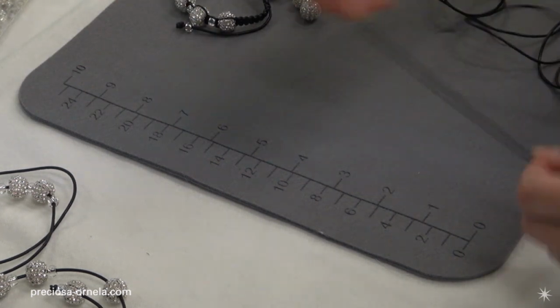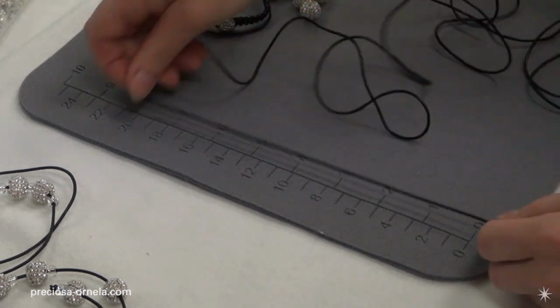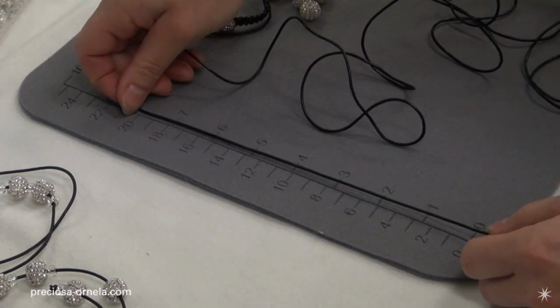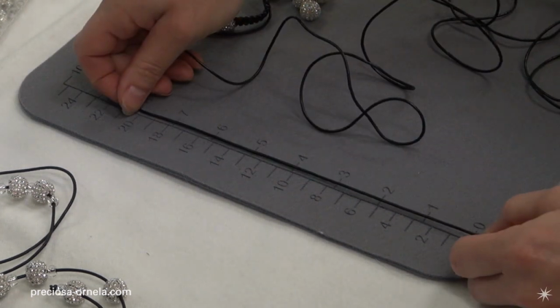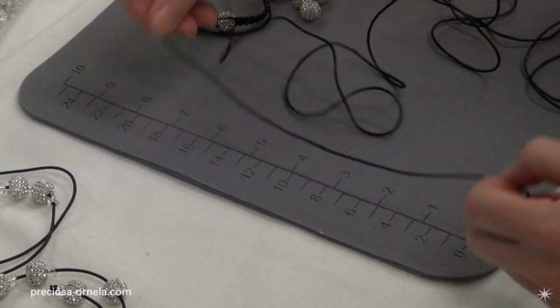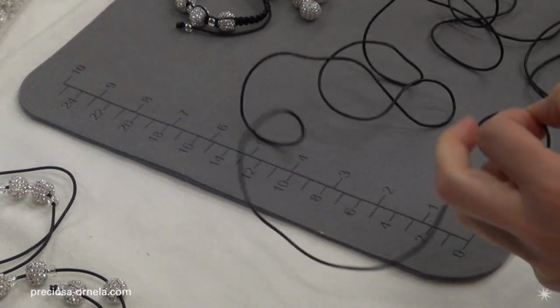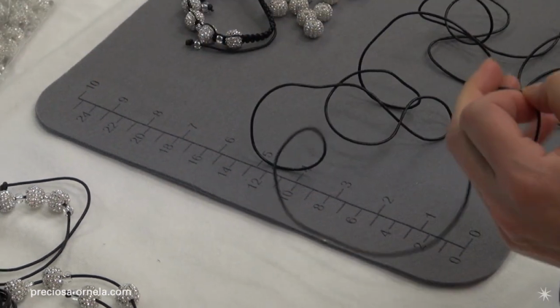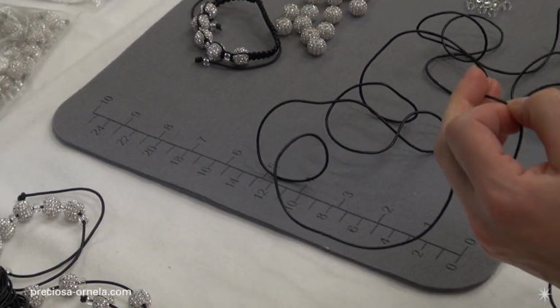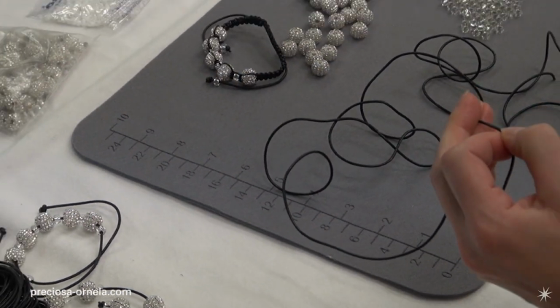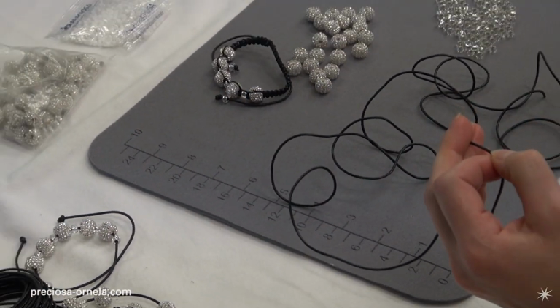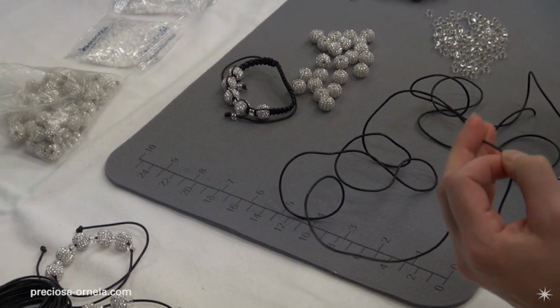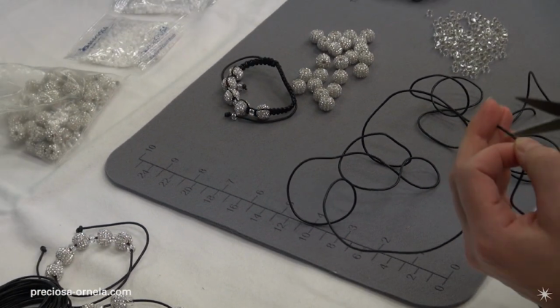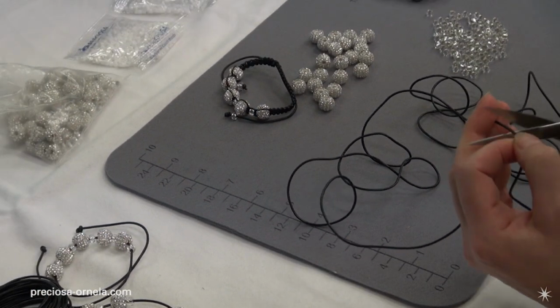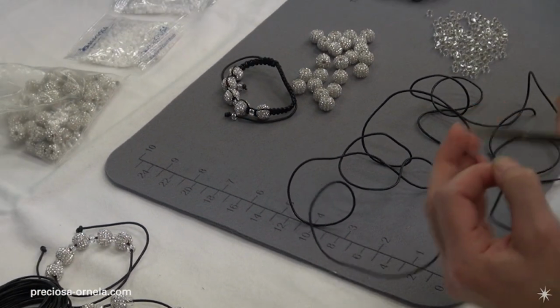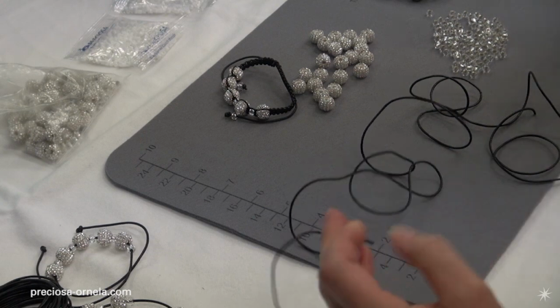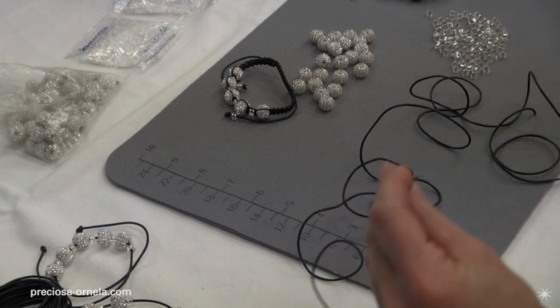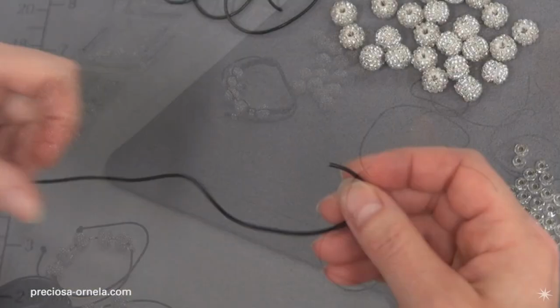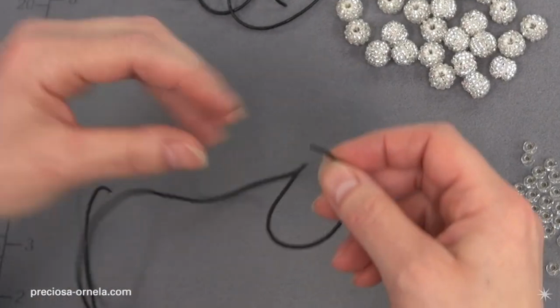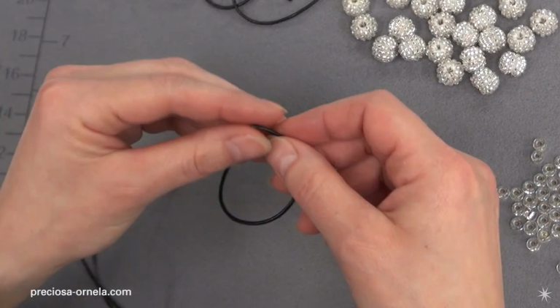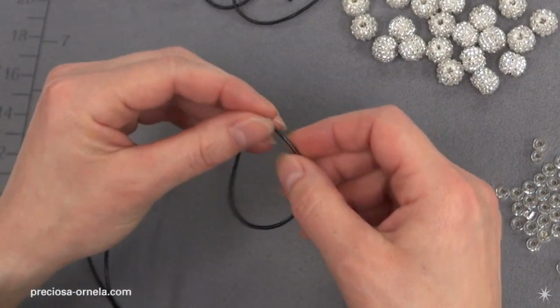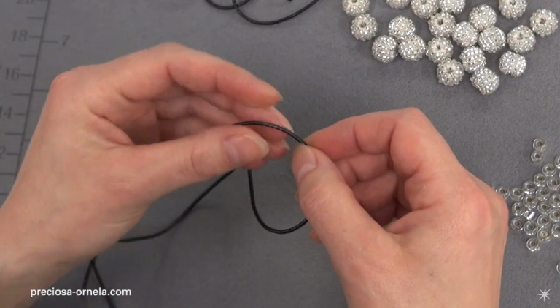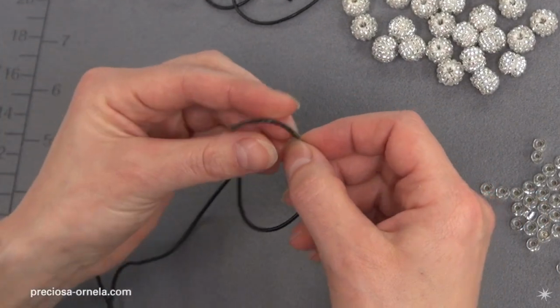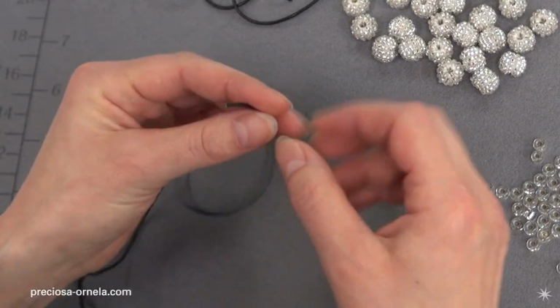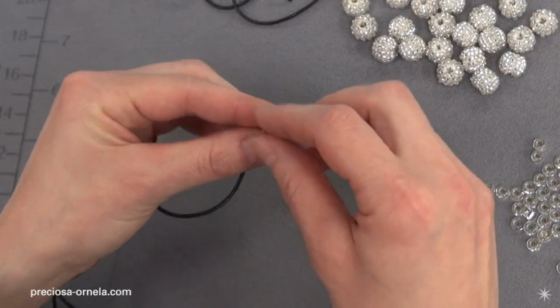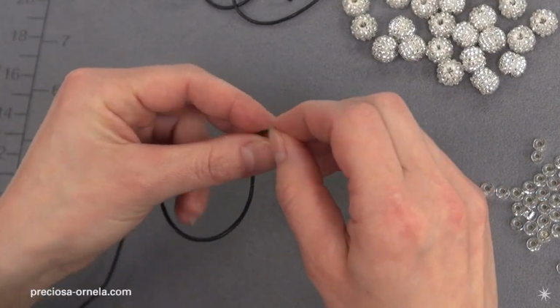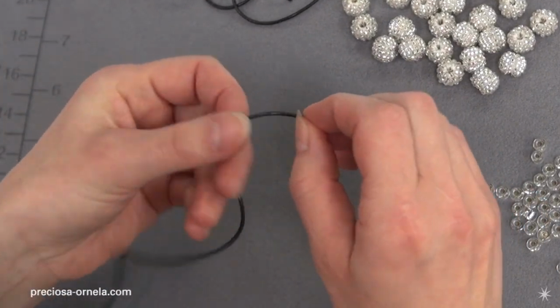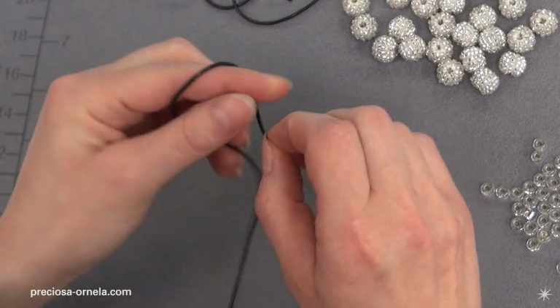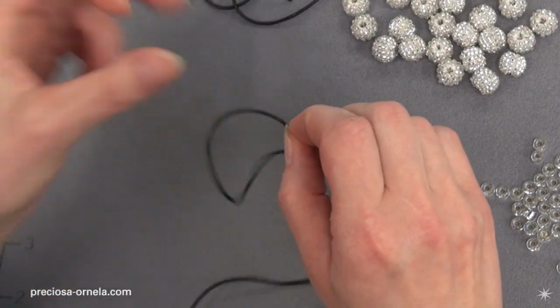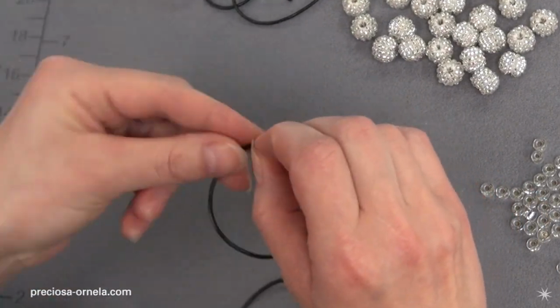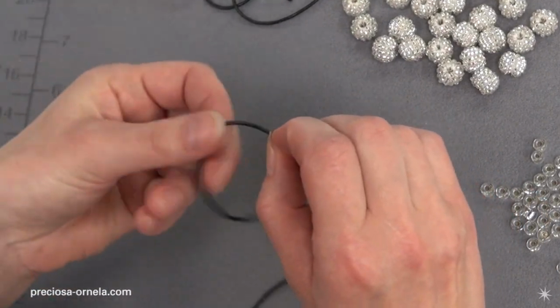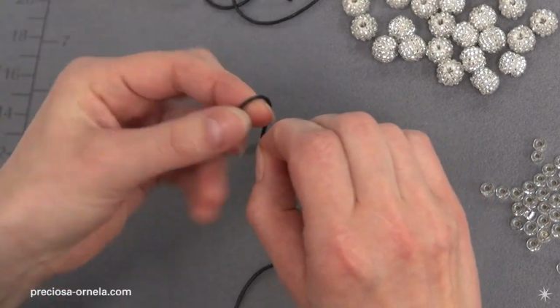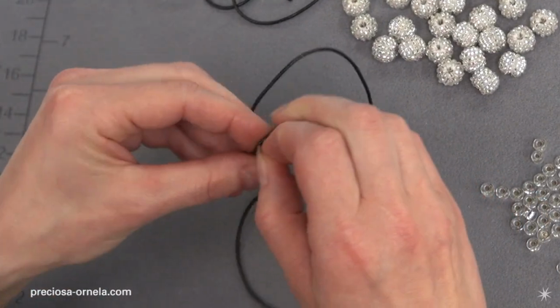That makes 160 centimeters. Now take the shorter 40-centimeter piece and tie a simple knot at one end.